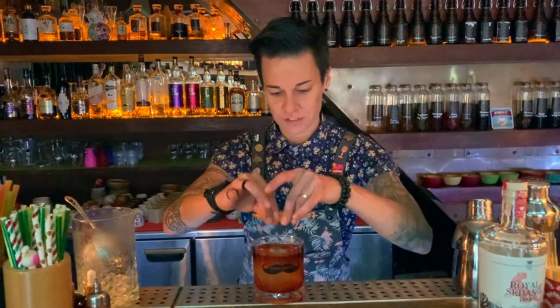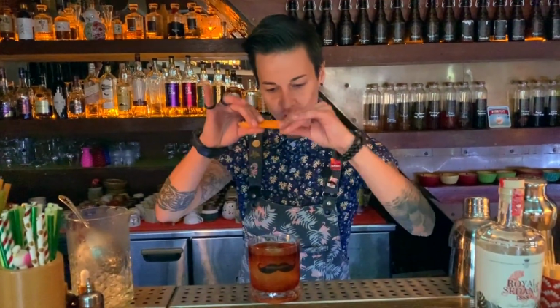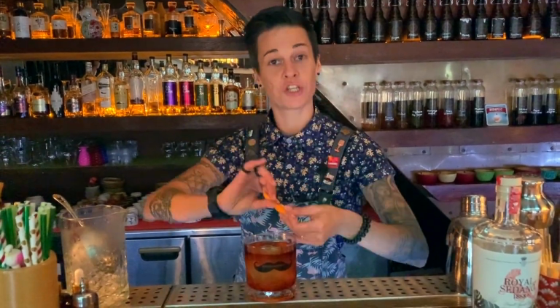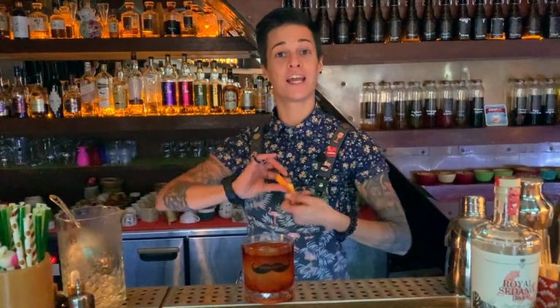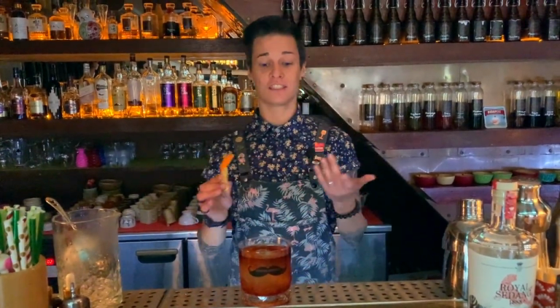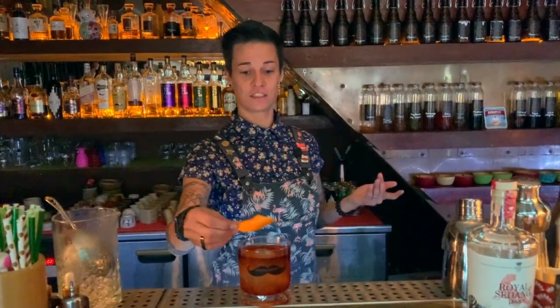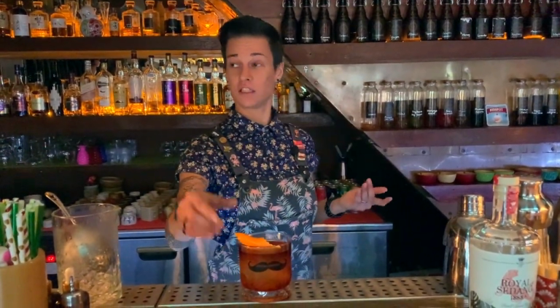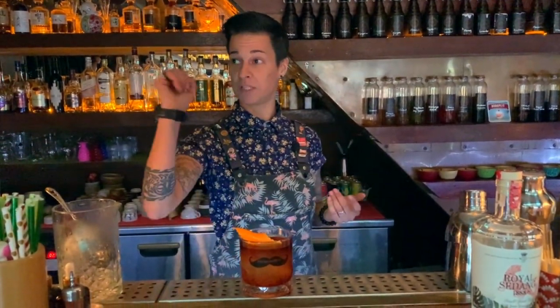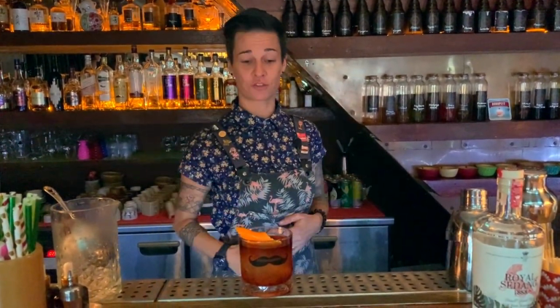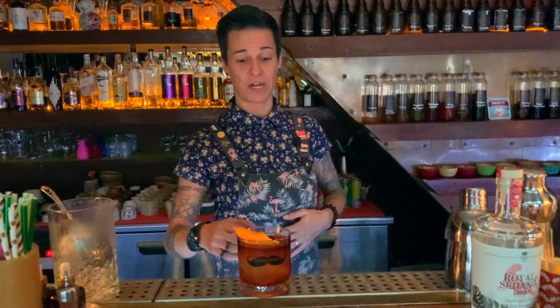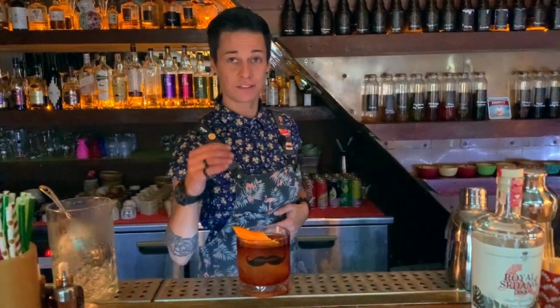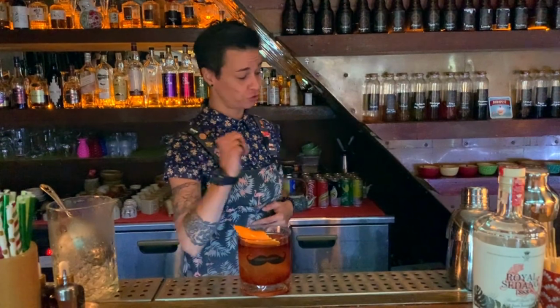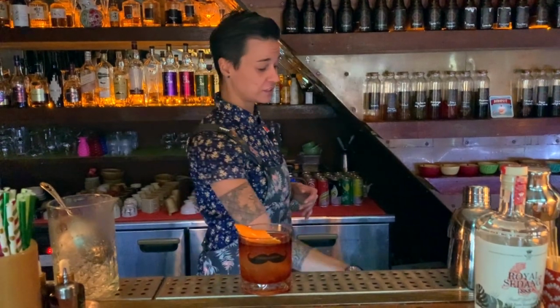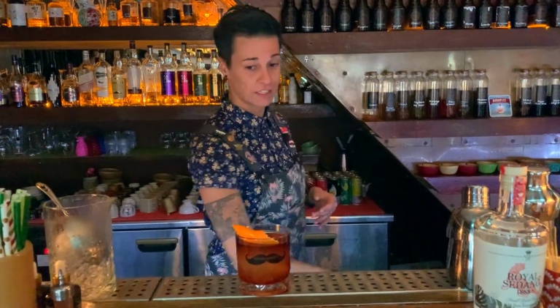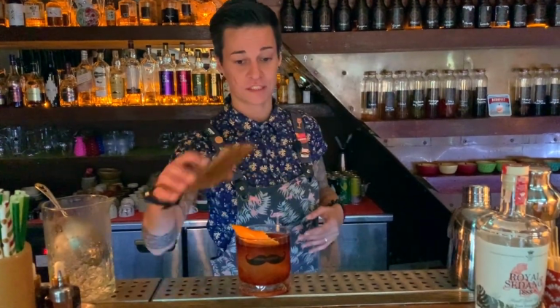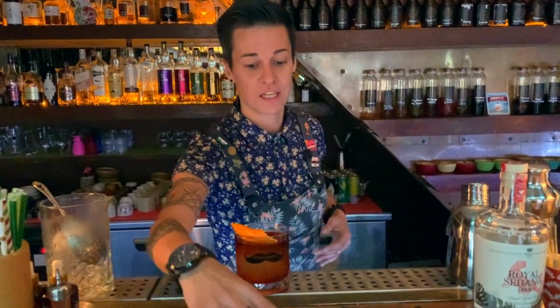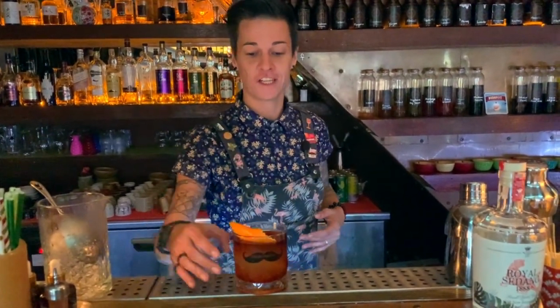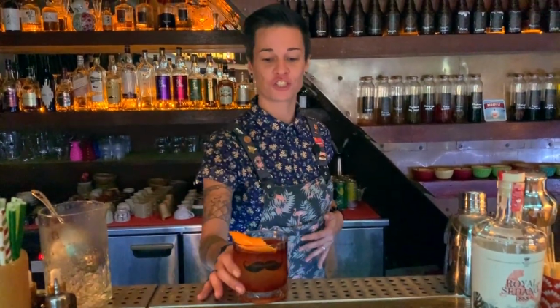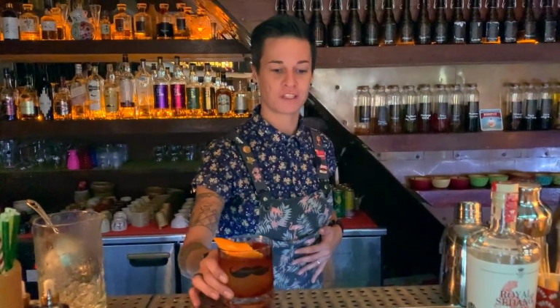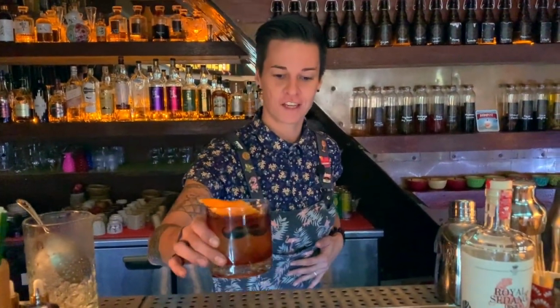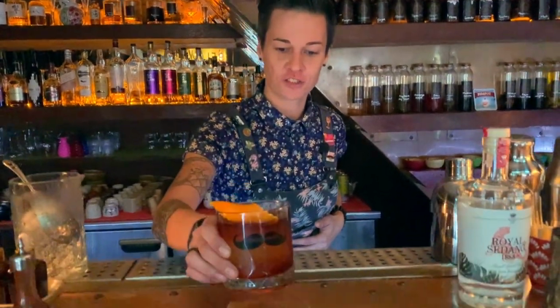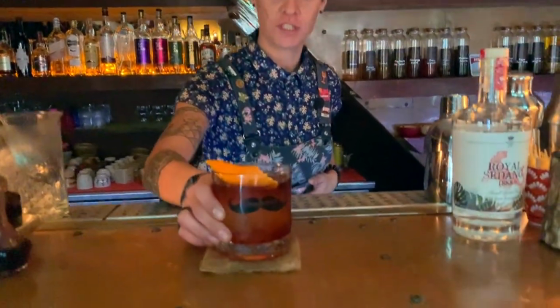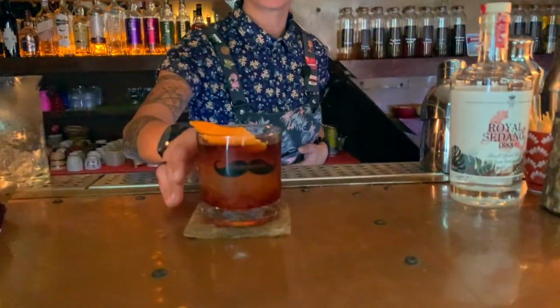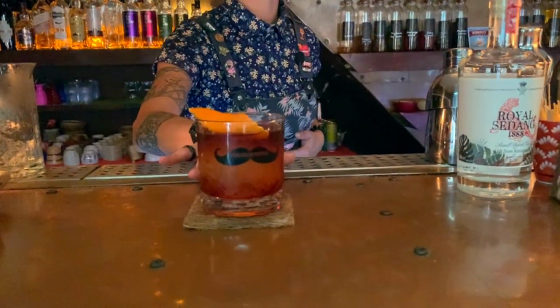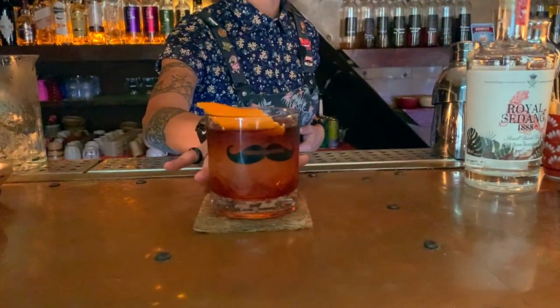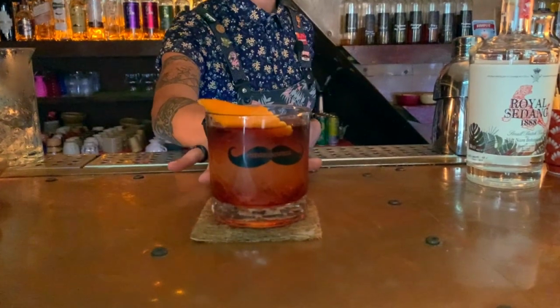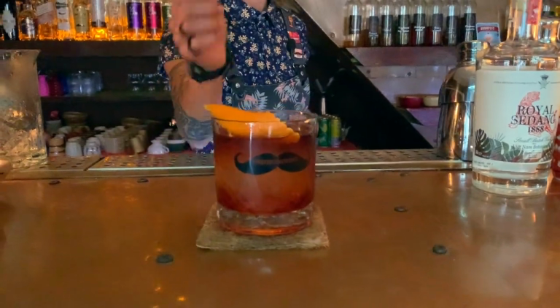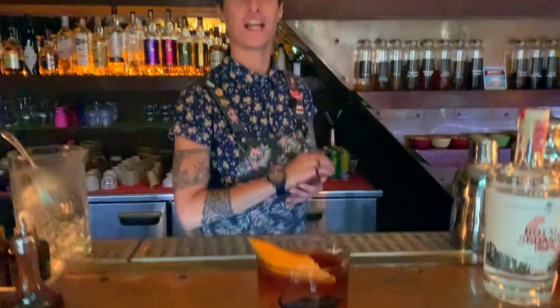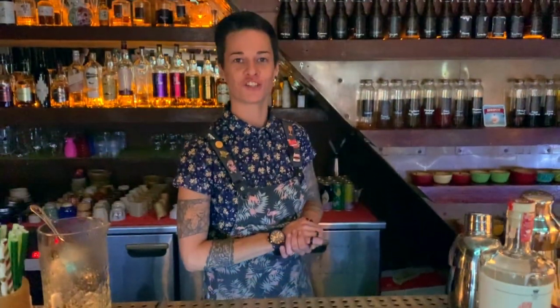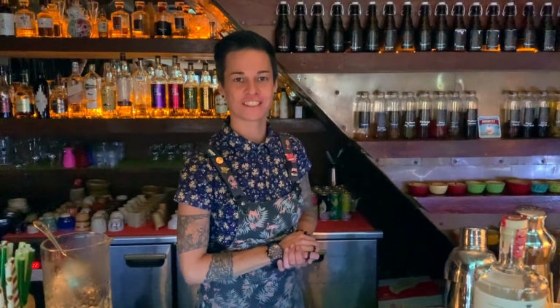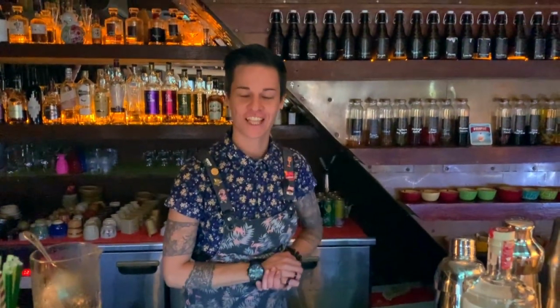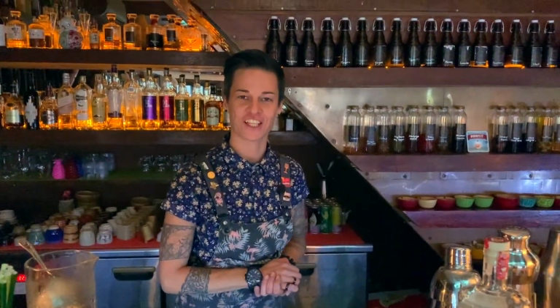We could get the best Negroni bar in 2019 here in Ho Chi Minh, so please enjoy the Royal Negroni. Thank you.